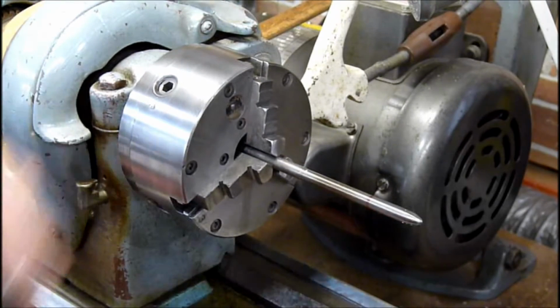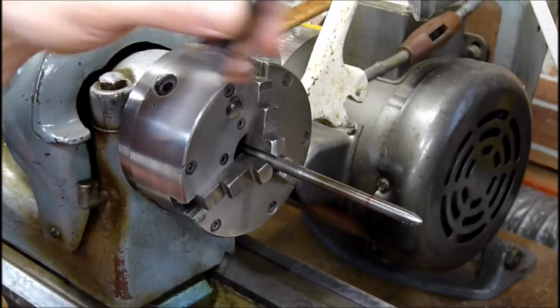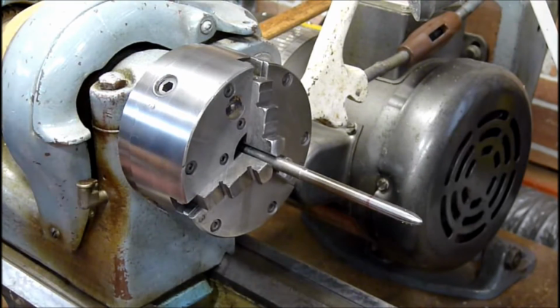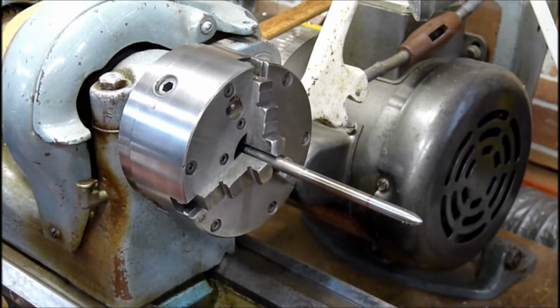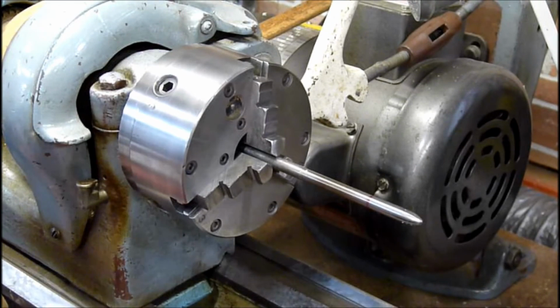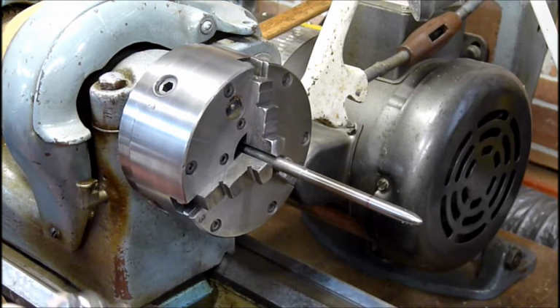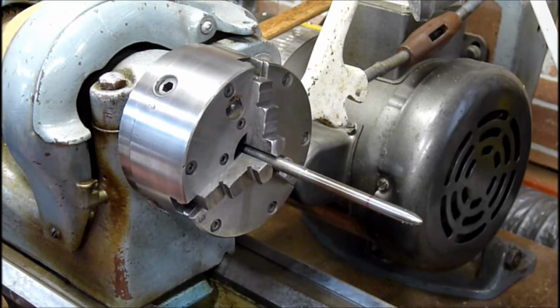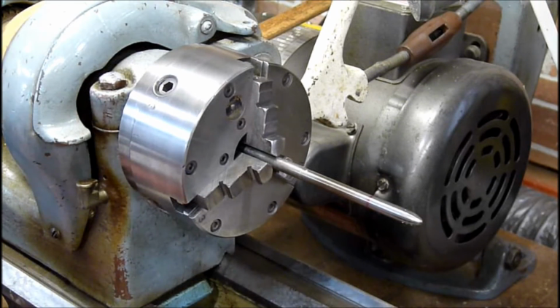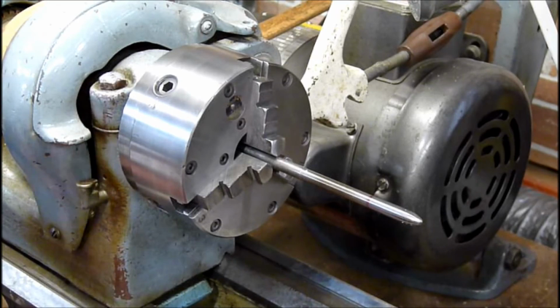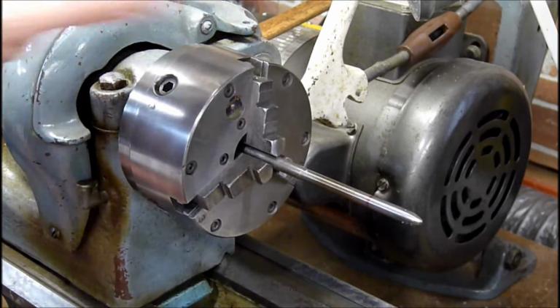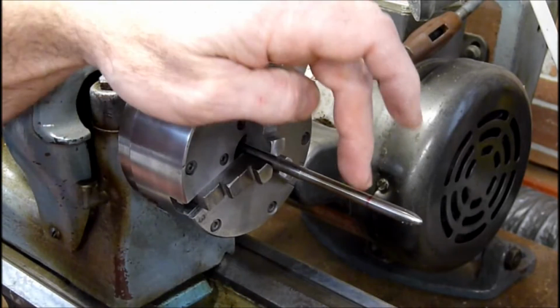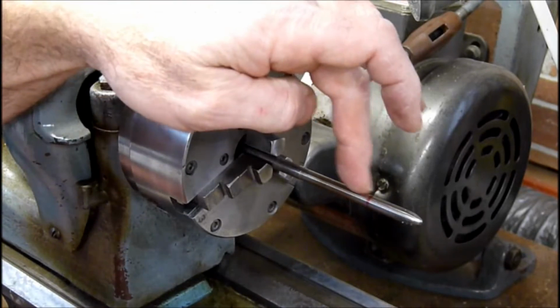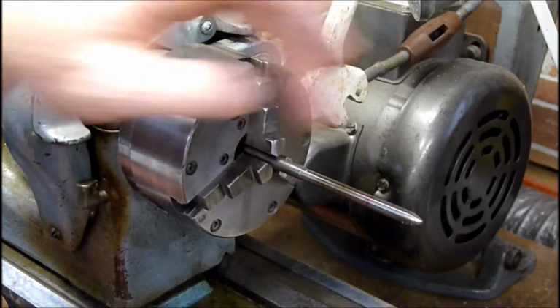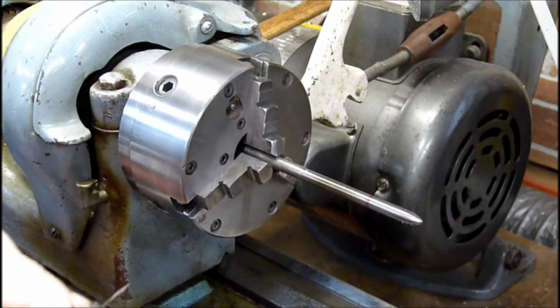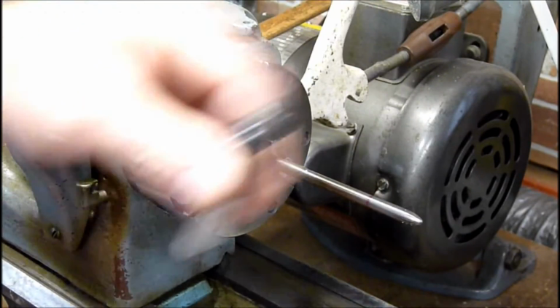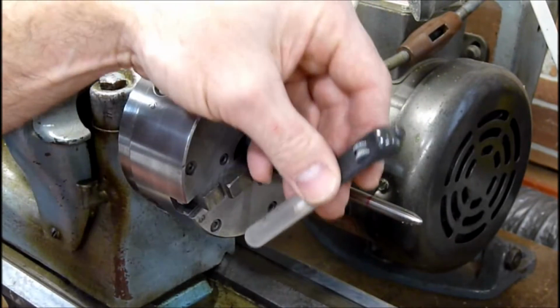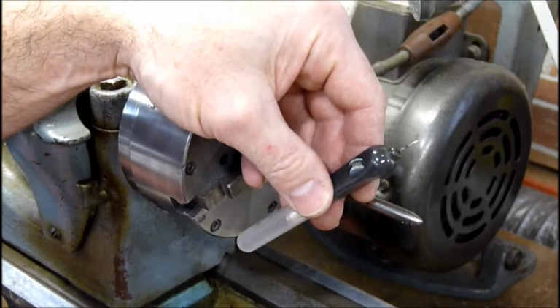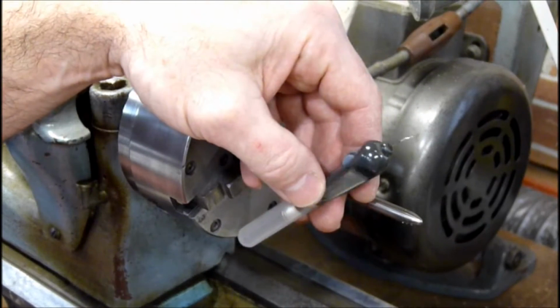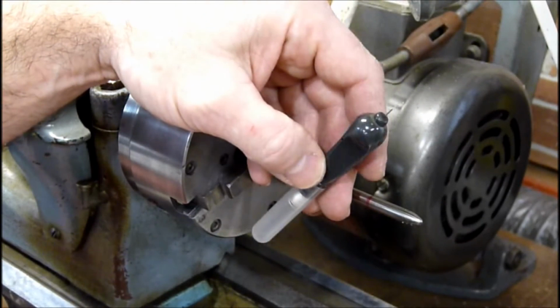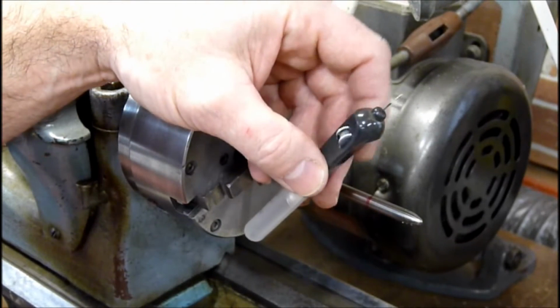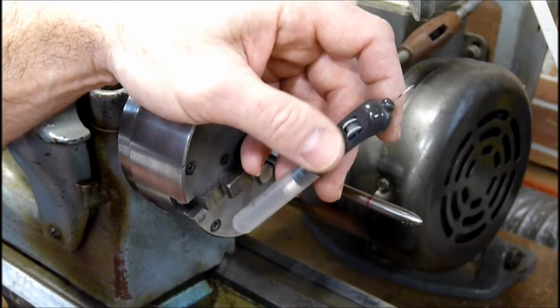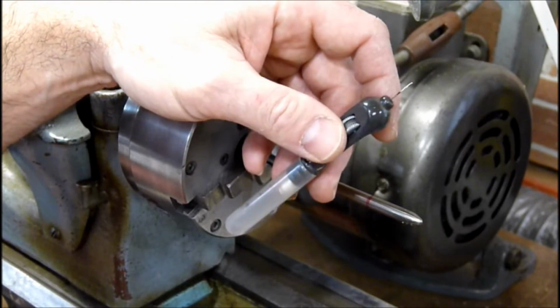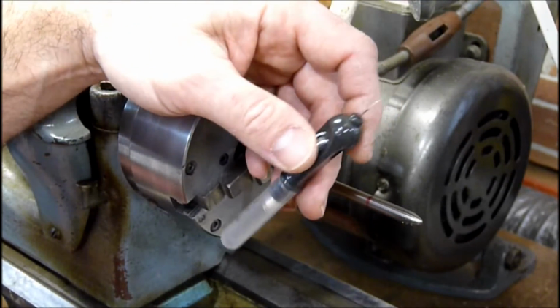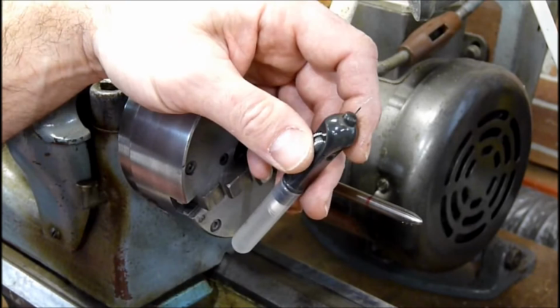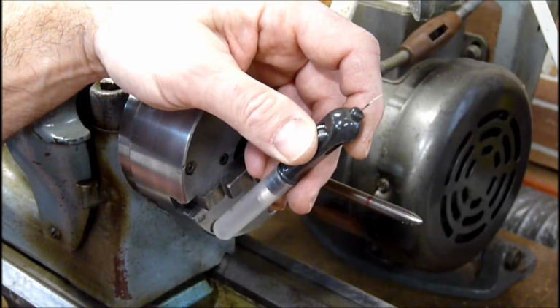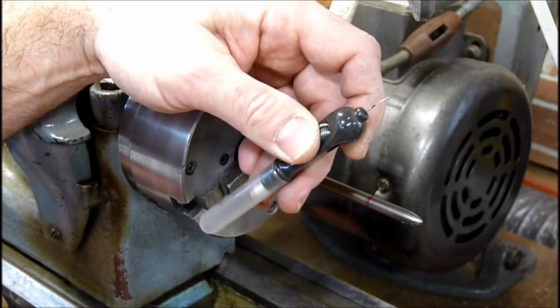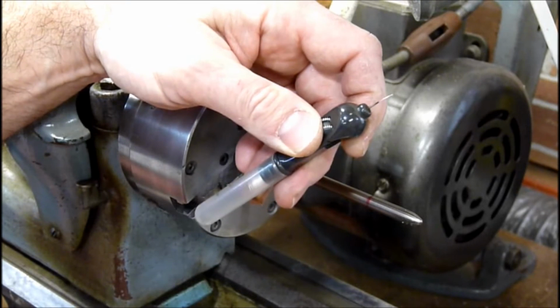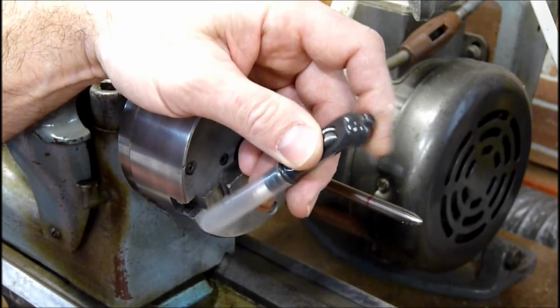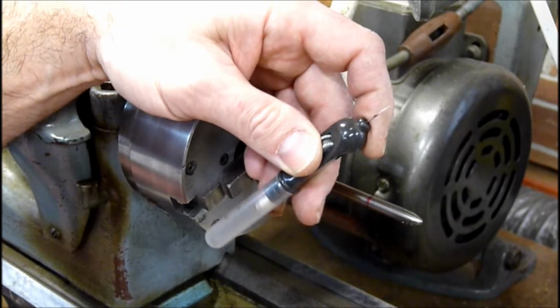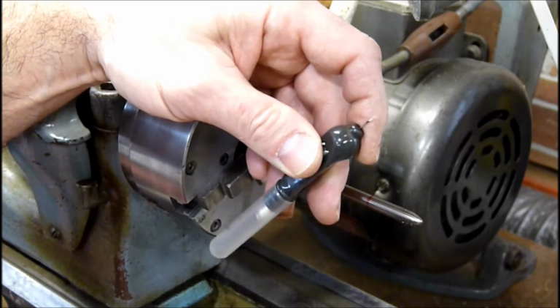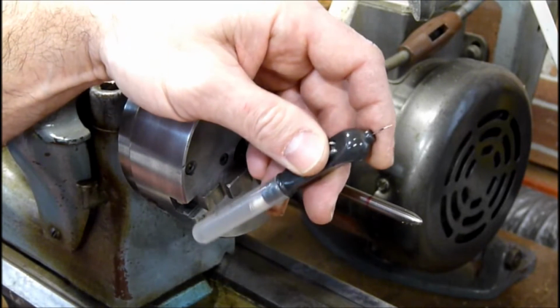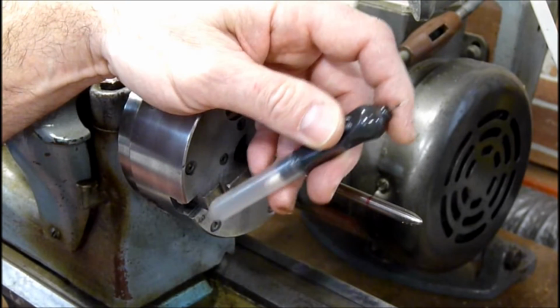Hi, my name is Jeff Herman and I'm going to be showing you how to wrap wire around this mandrel for the speed wire. This is used for laser welding or in my case for the Puck Pulse Arc welder.